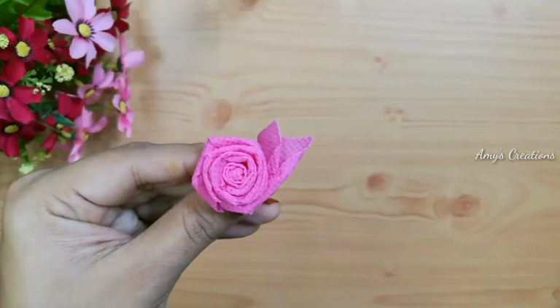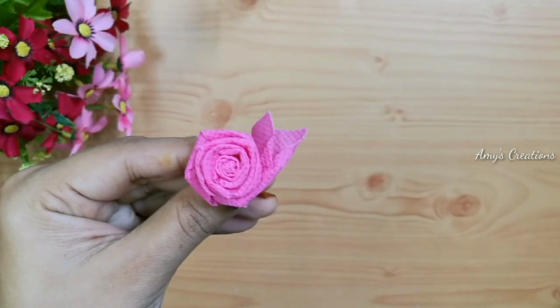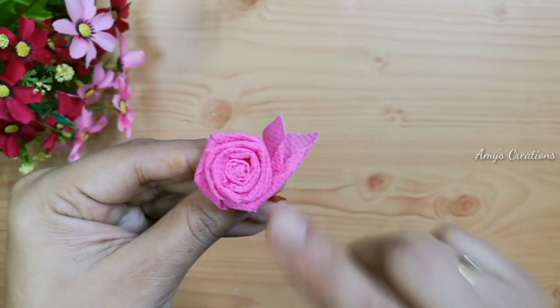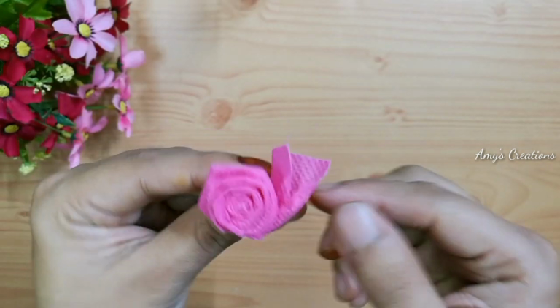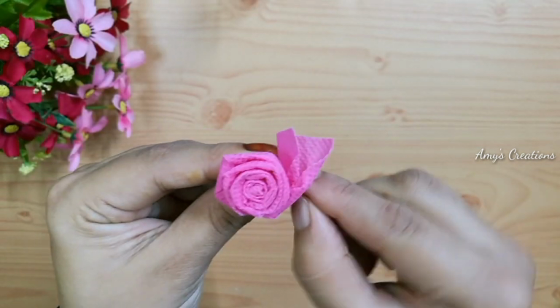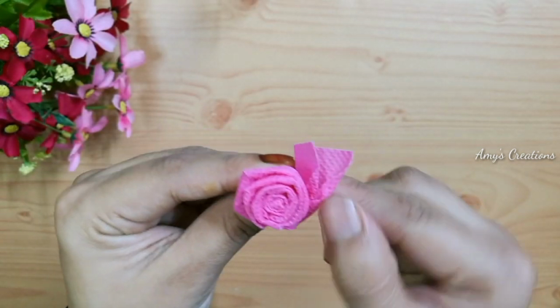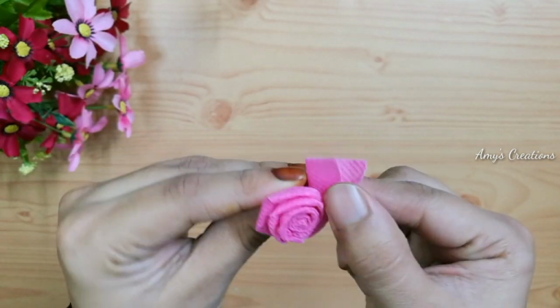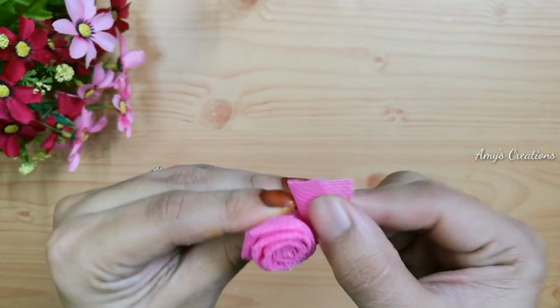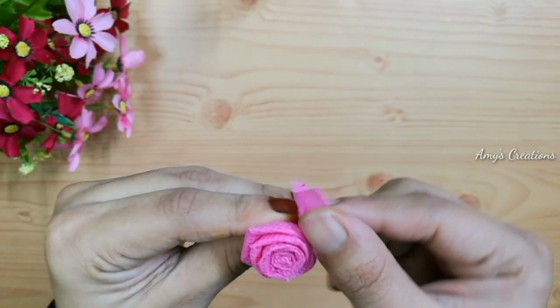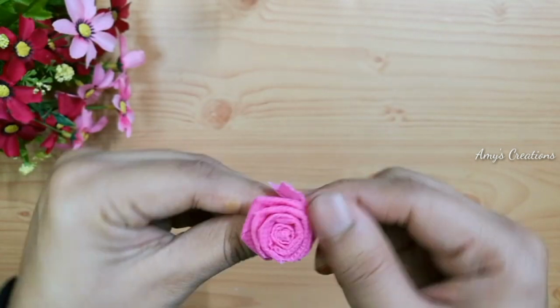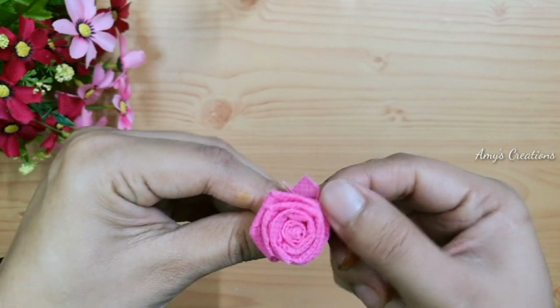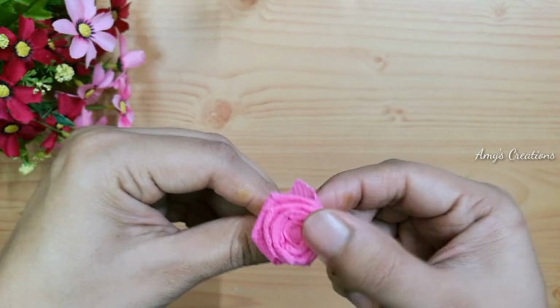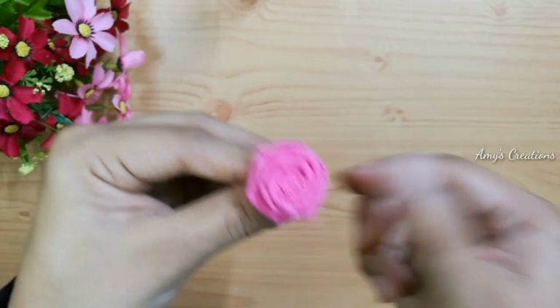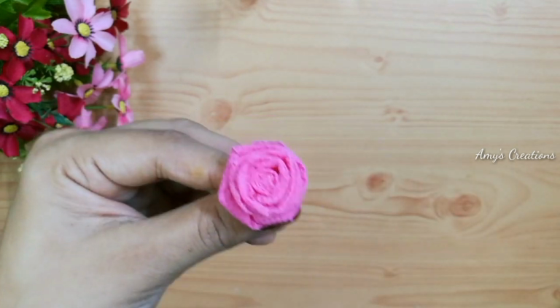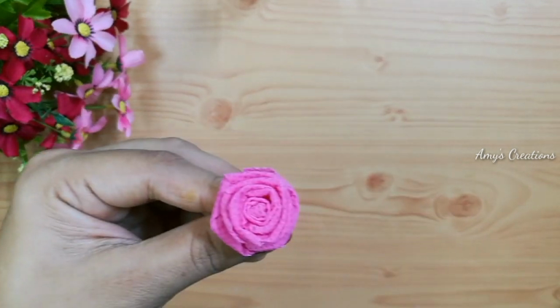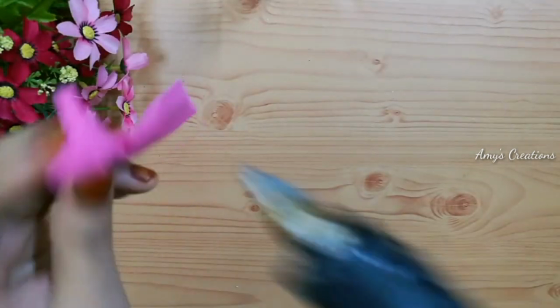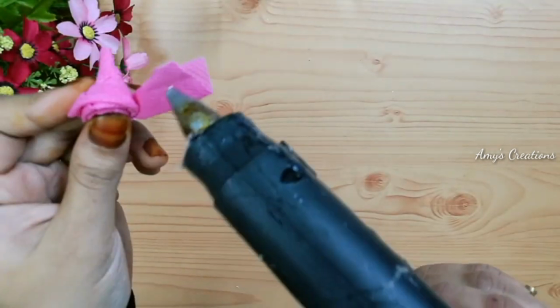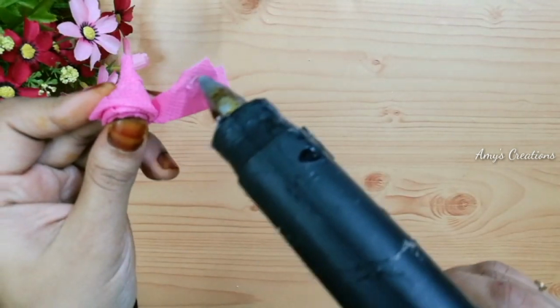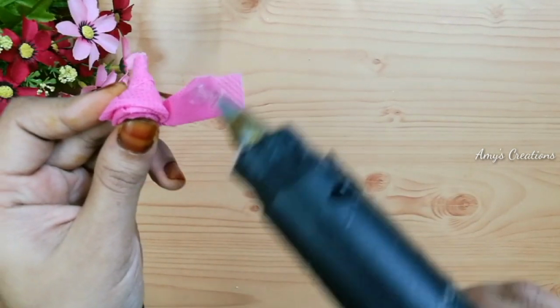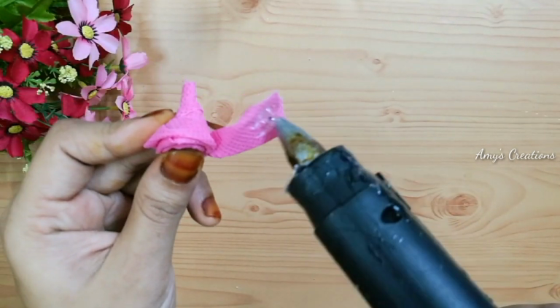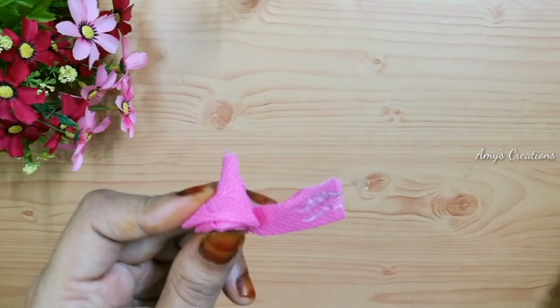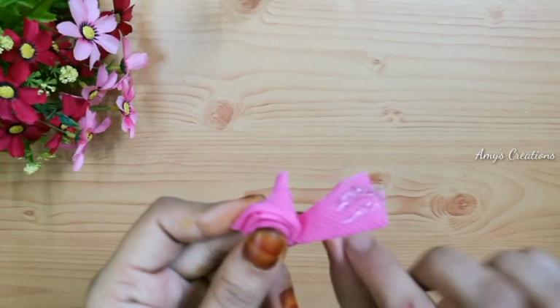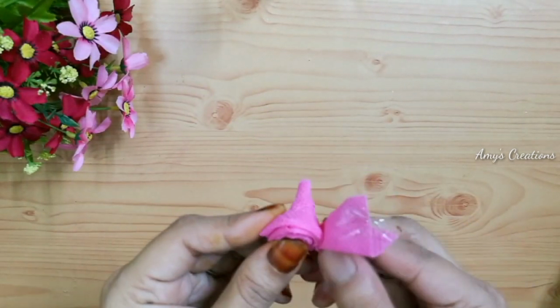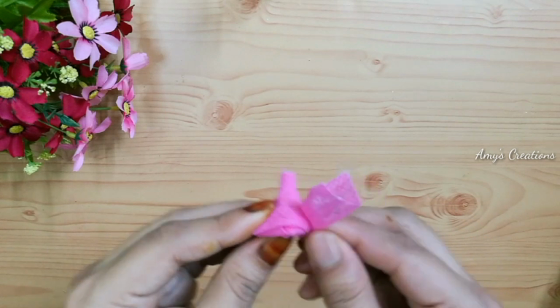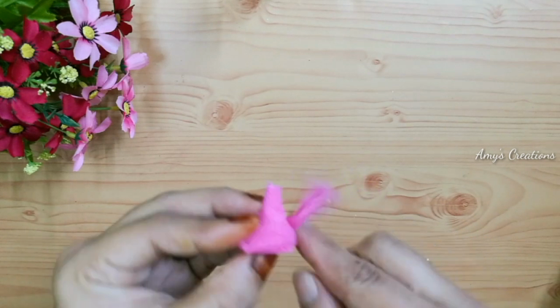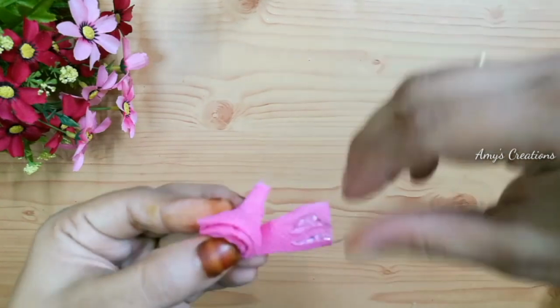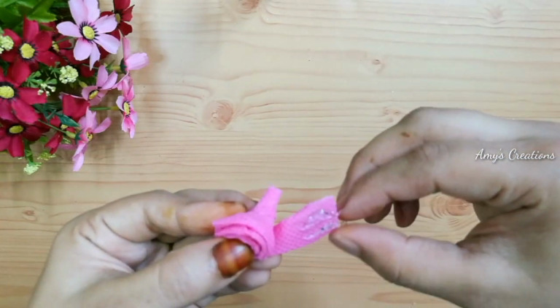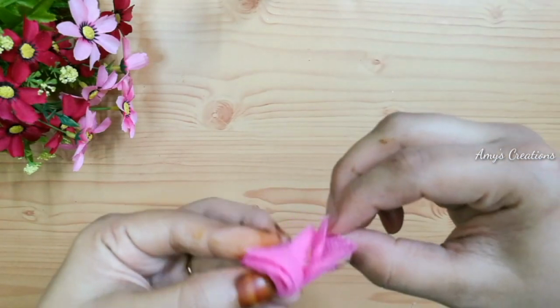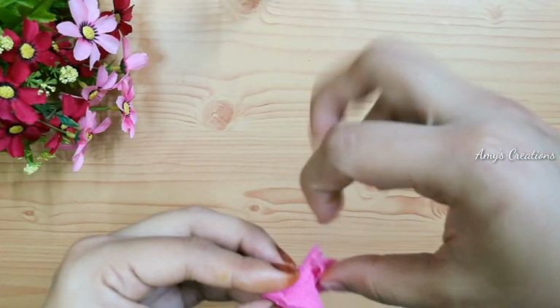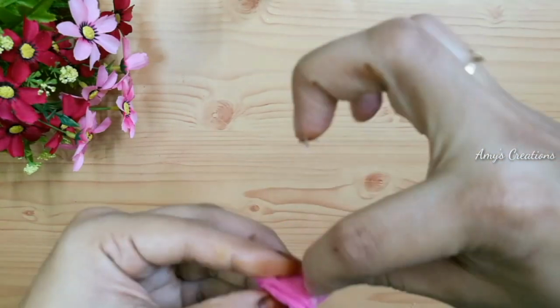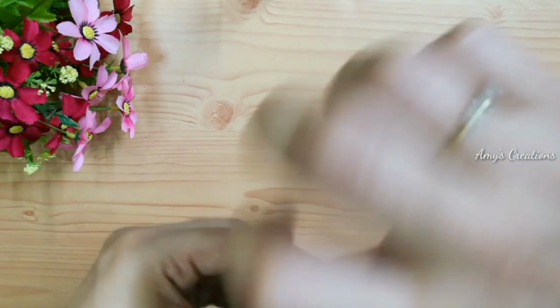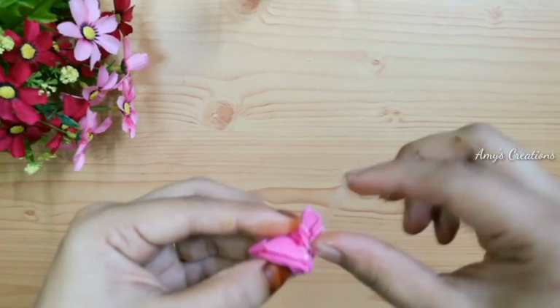I am going to add glue to the end. Add the glue — or the pavibond.